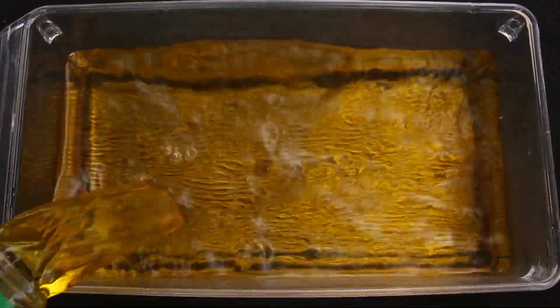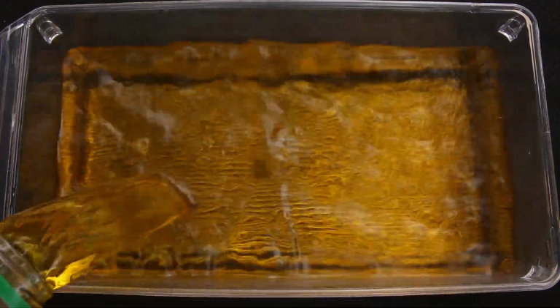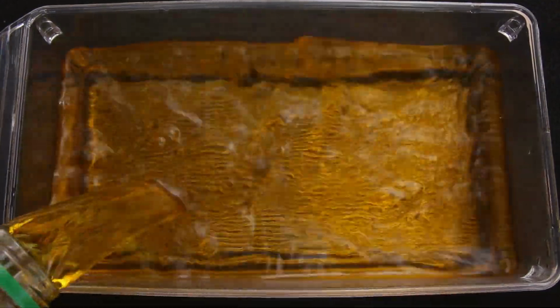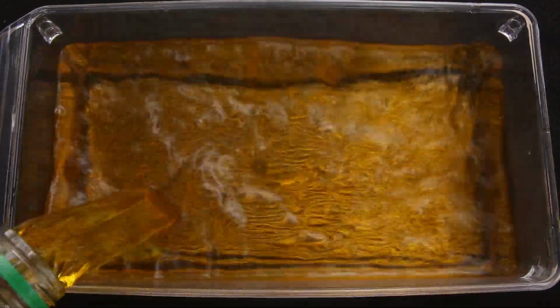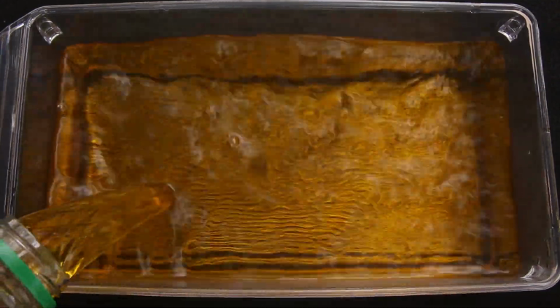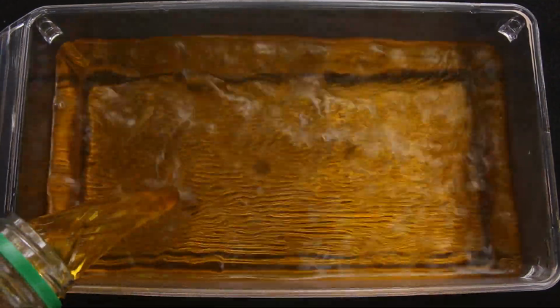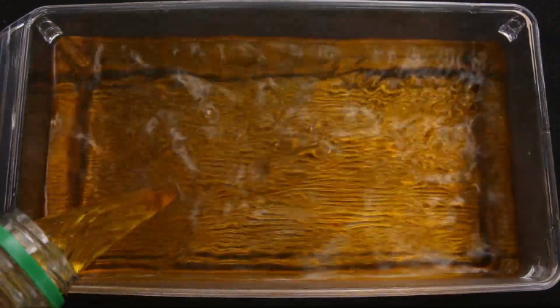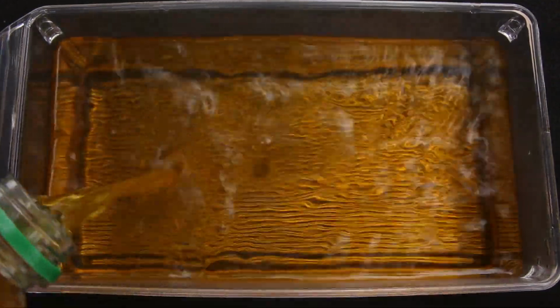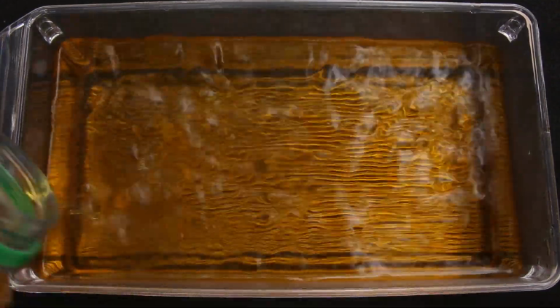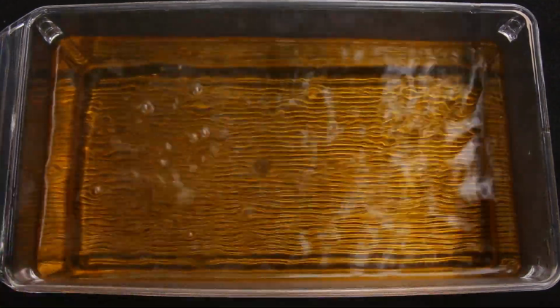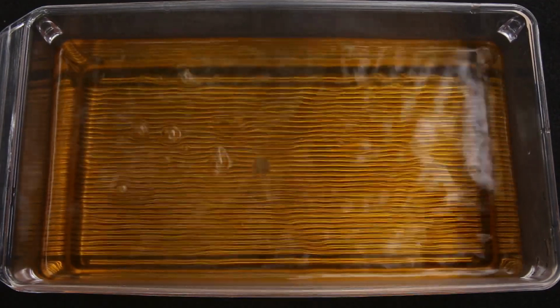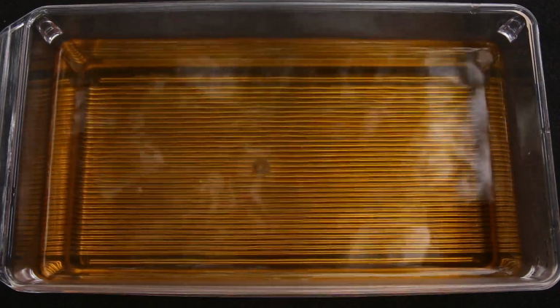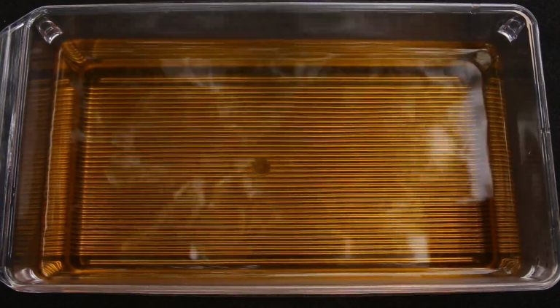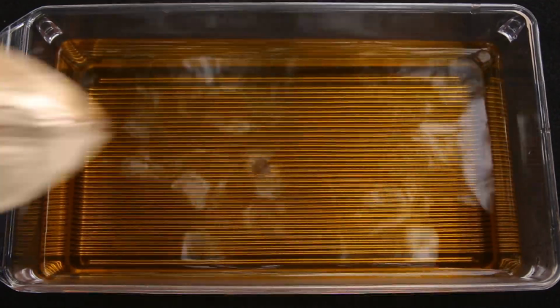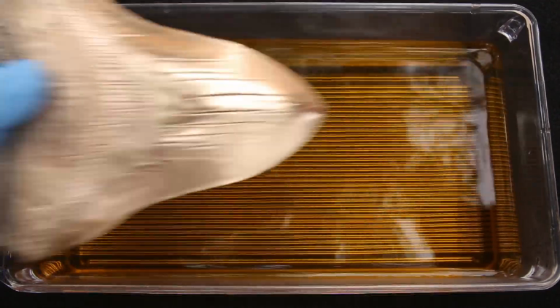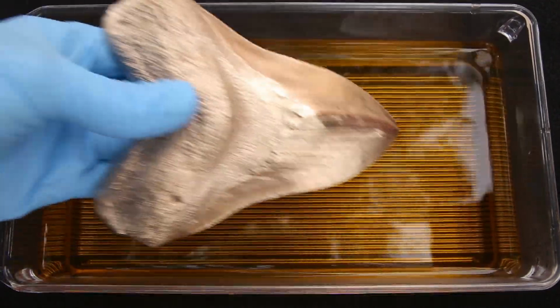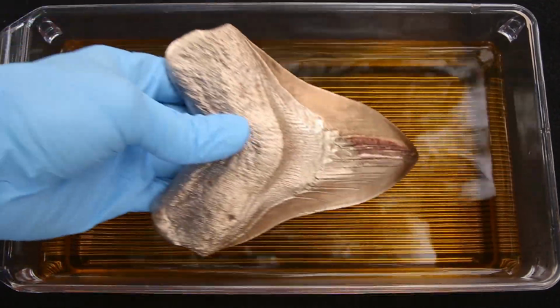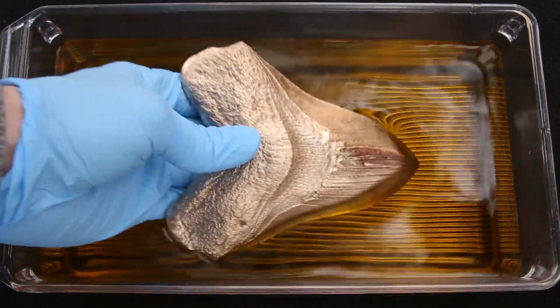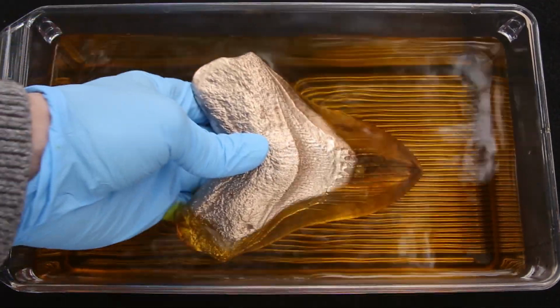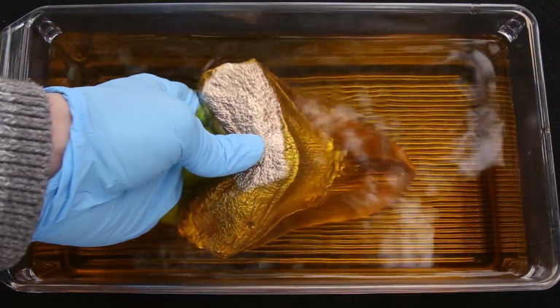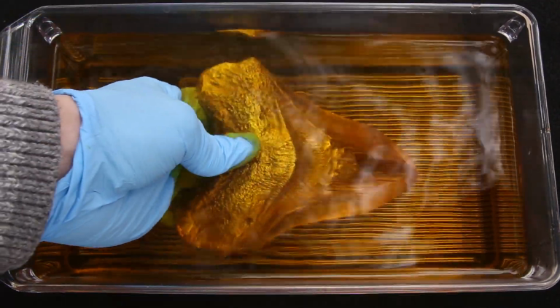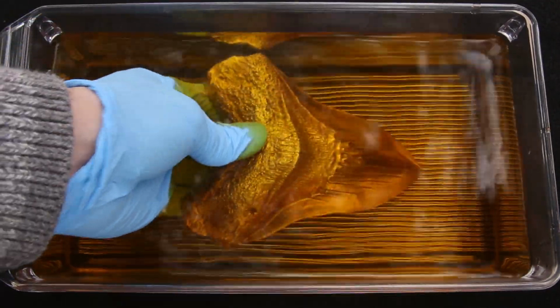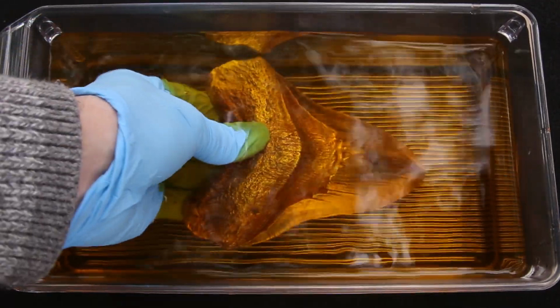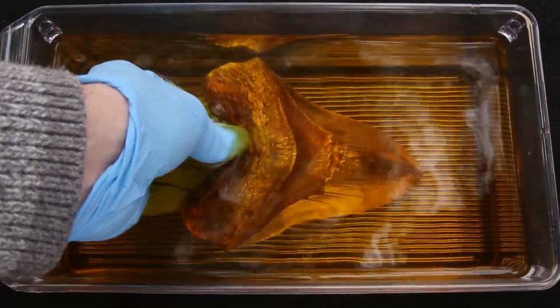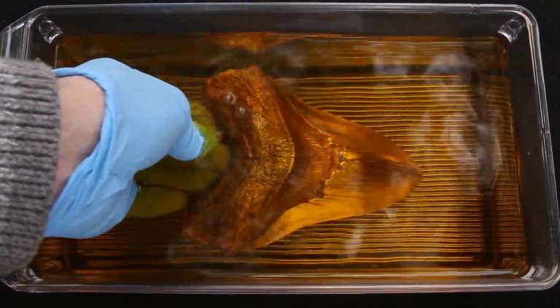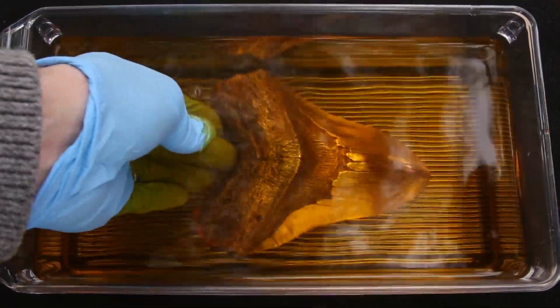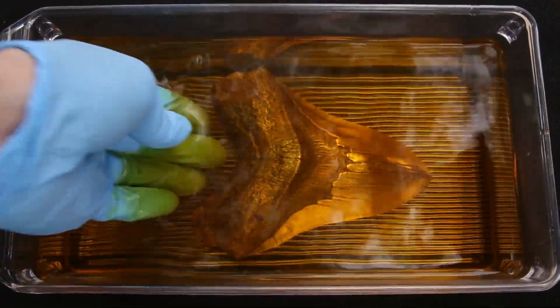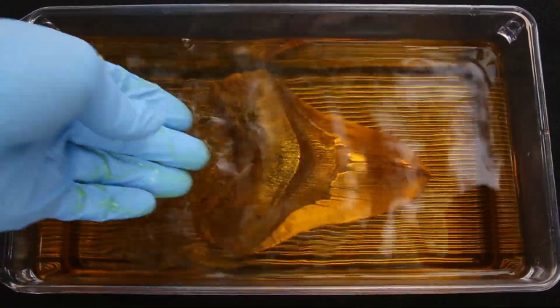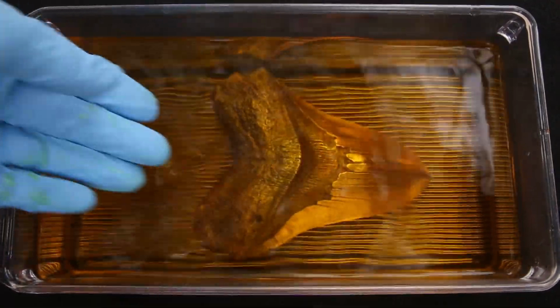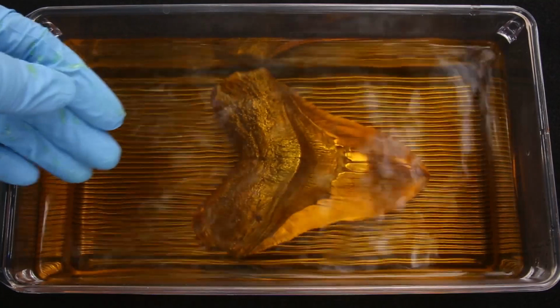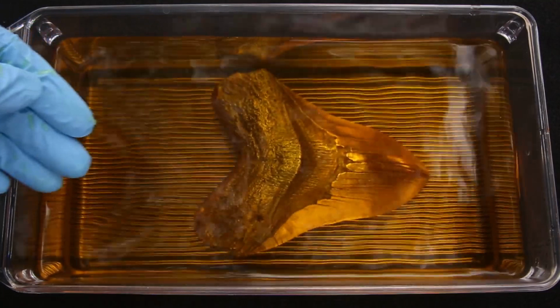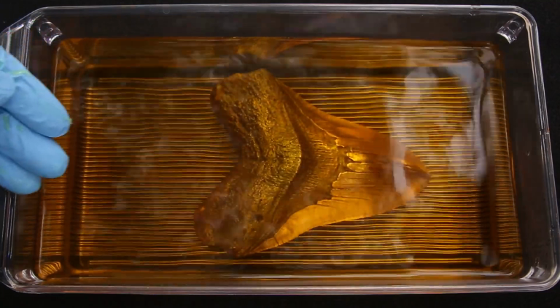It was like magic watching the liver of sulfur only affect the part of the tooth that I did not apply the clear coat to, while the rest remained bright and shiny.